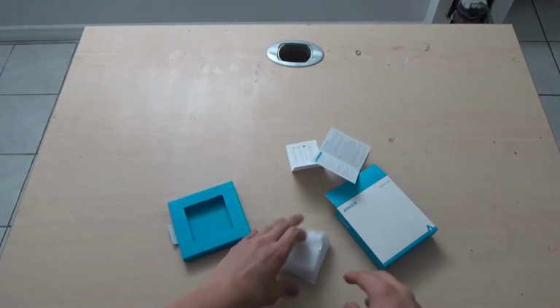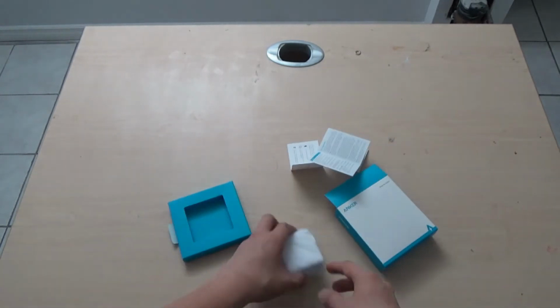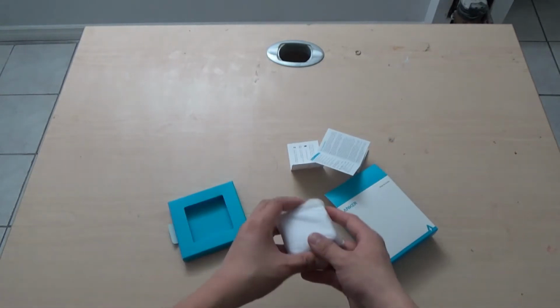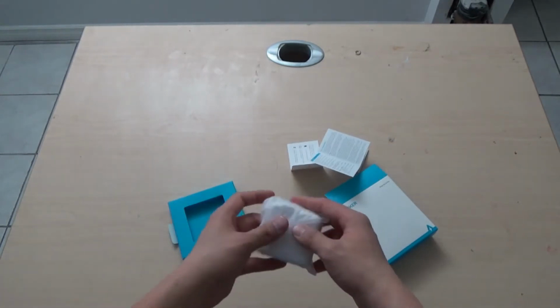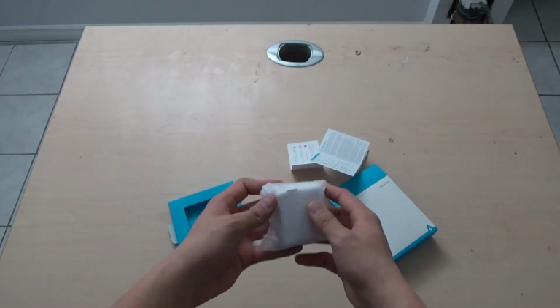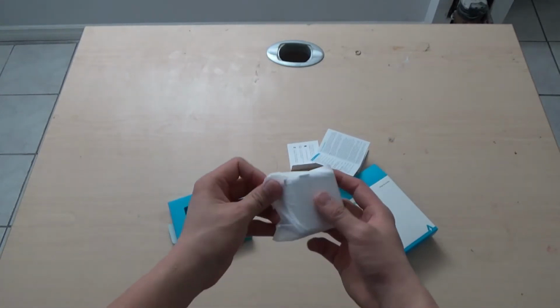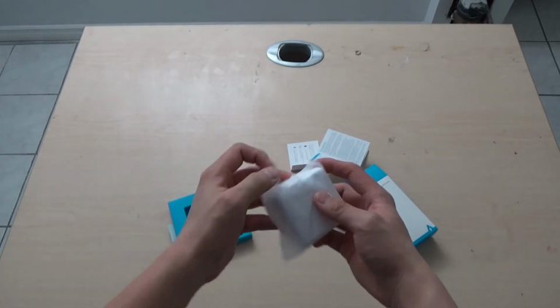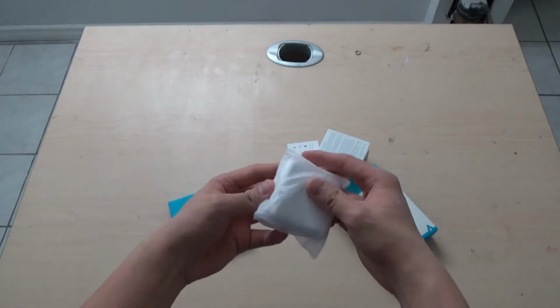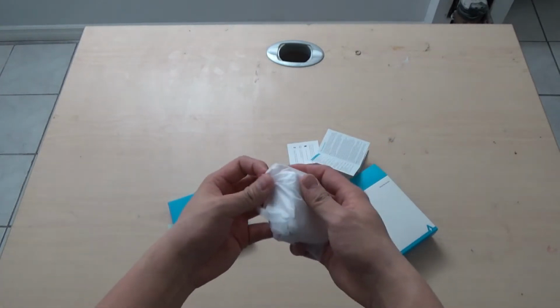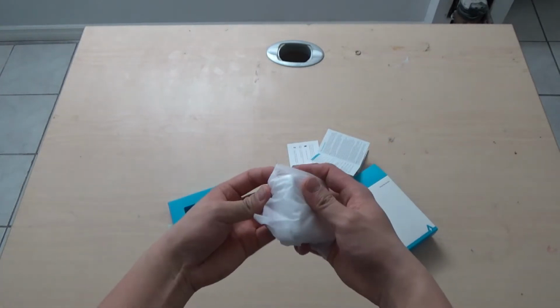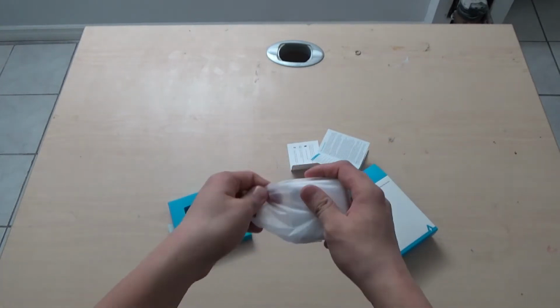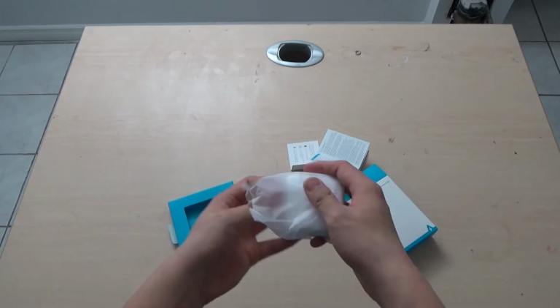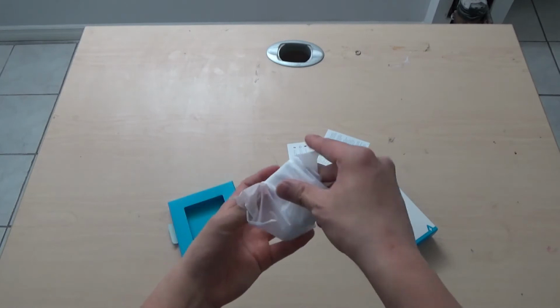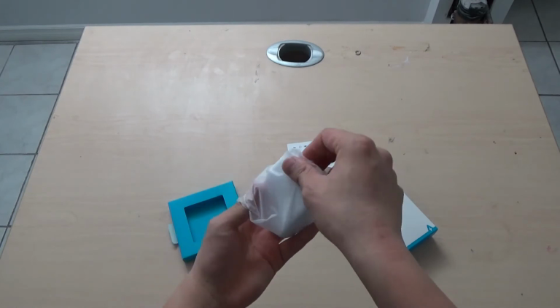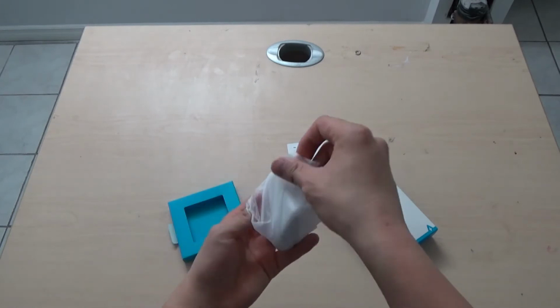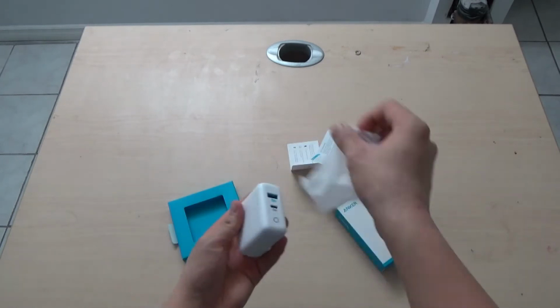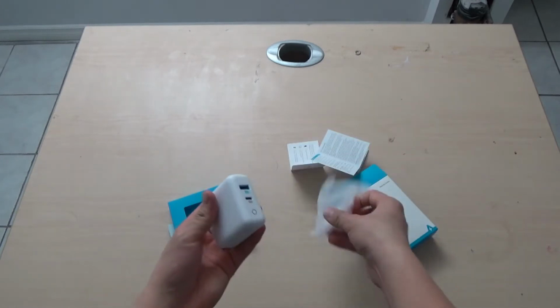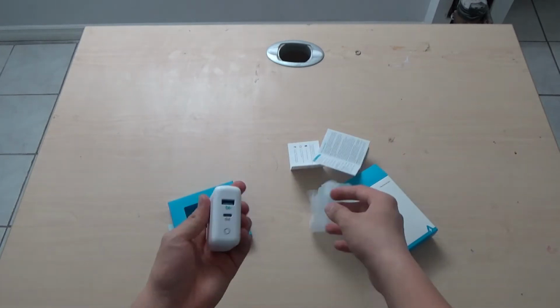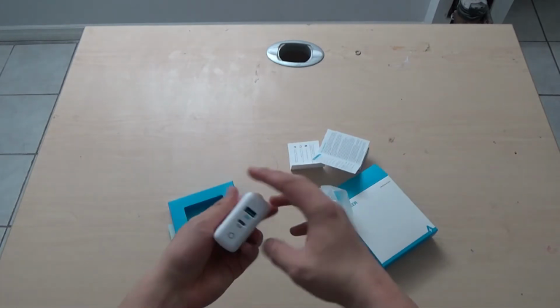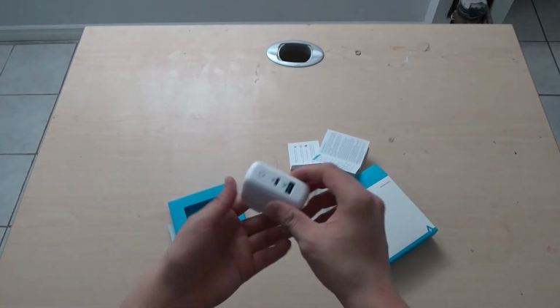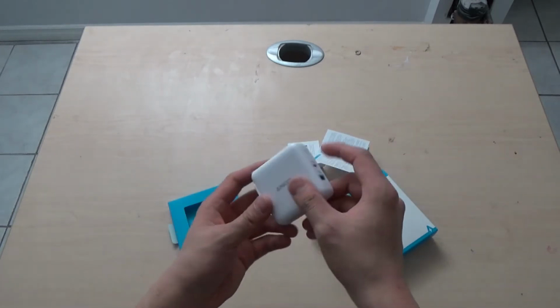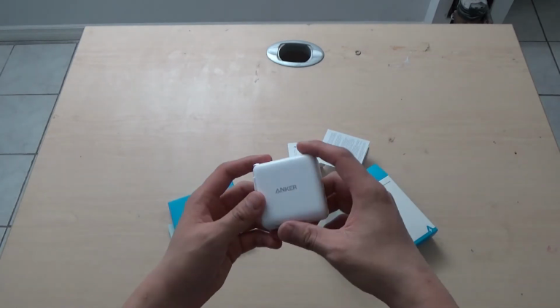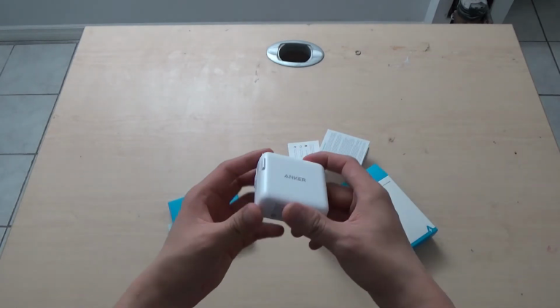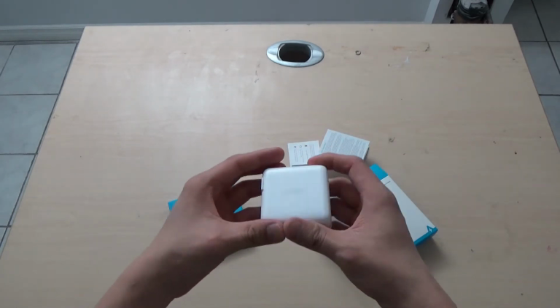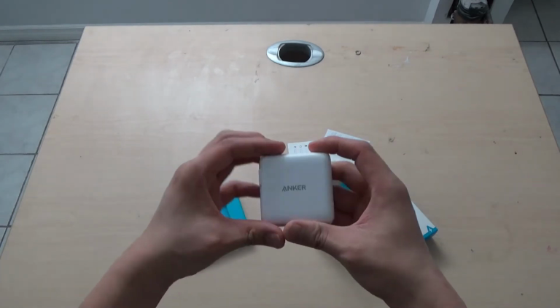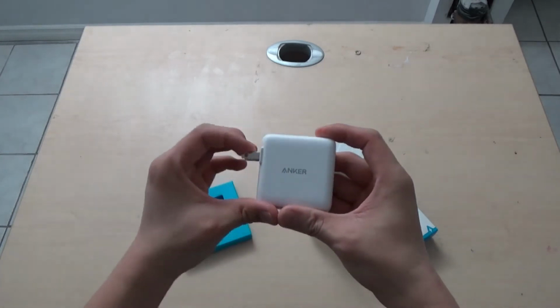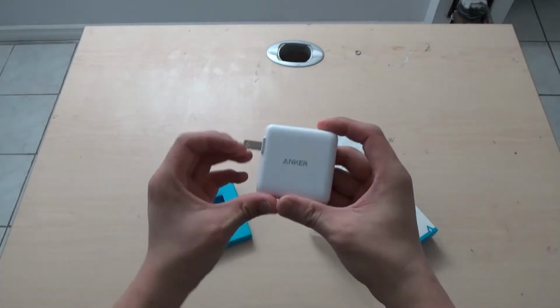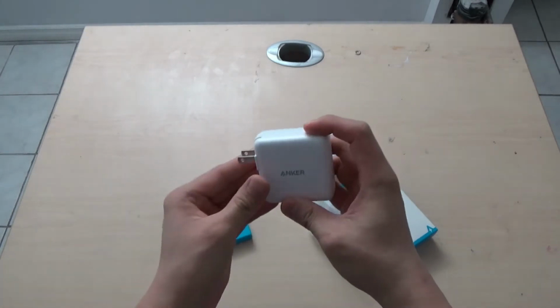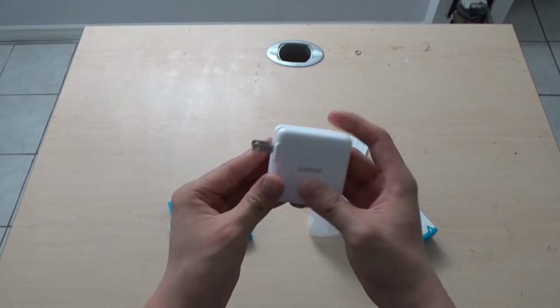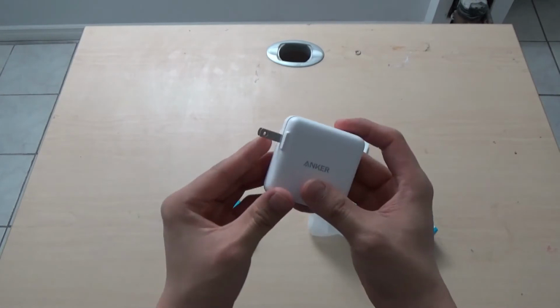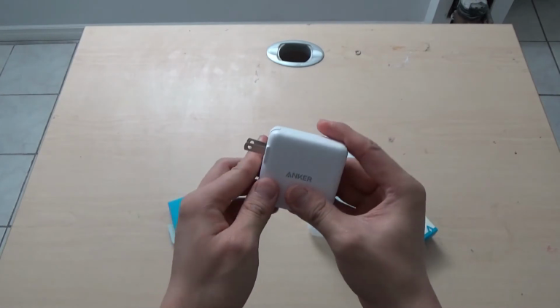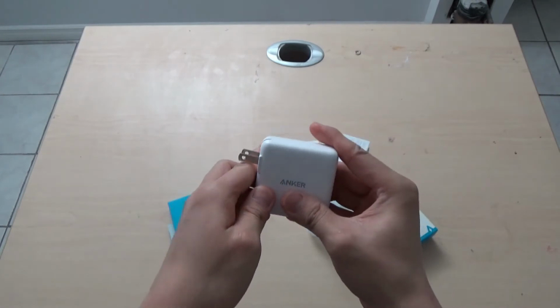And then it comes in this little plastic bag. There it is — it's slick. And foldable prongs.